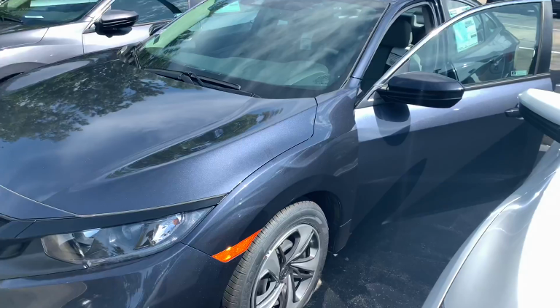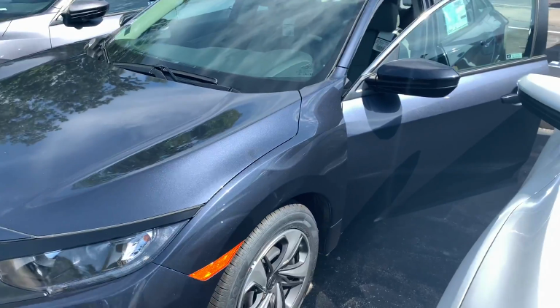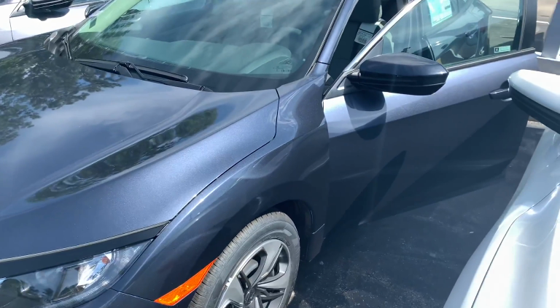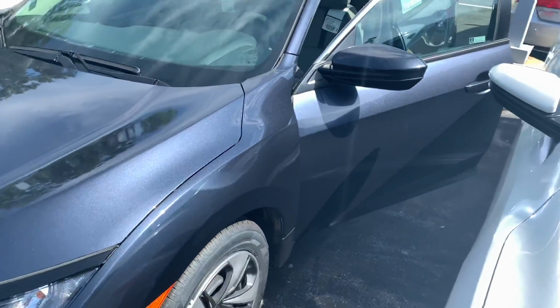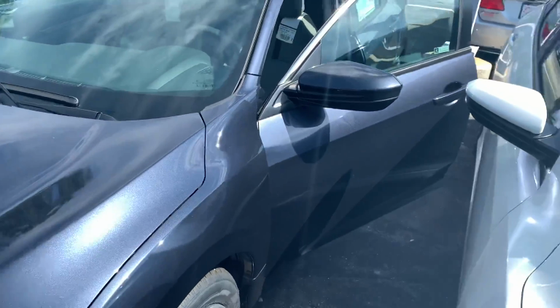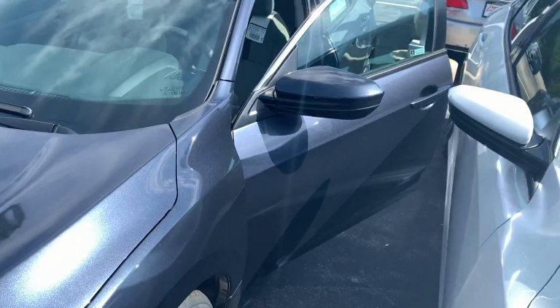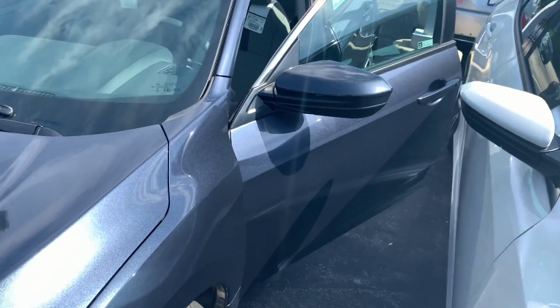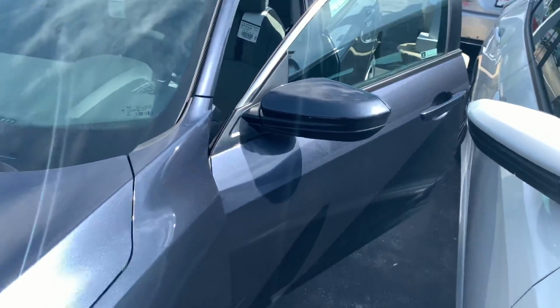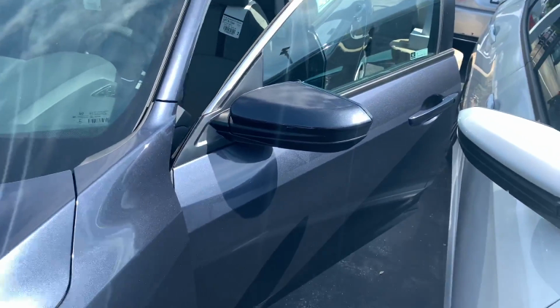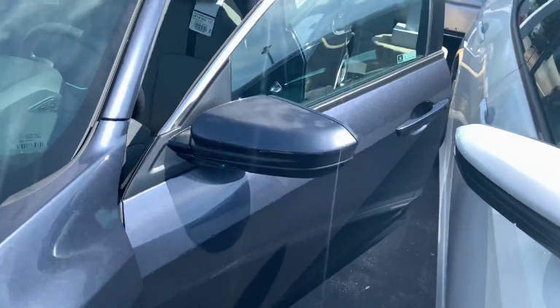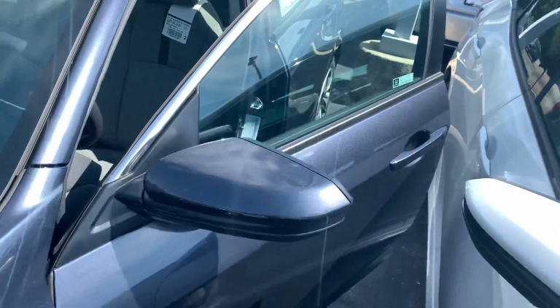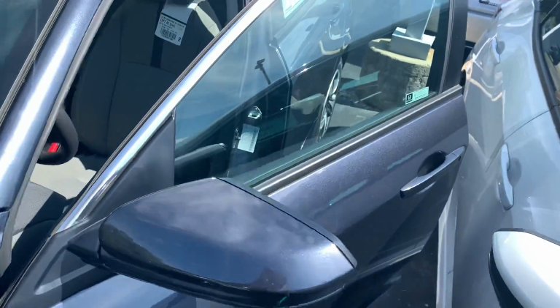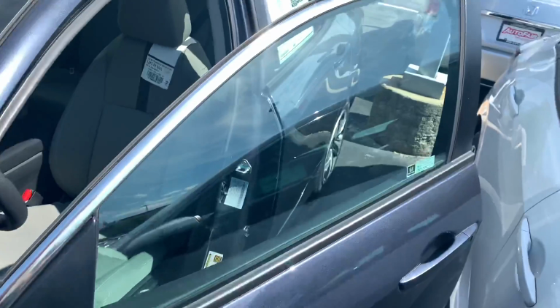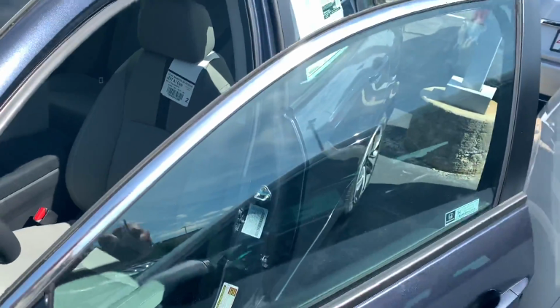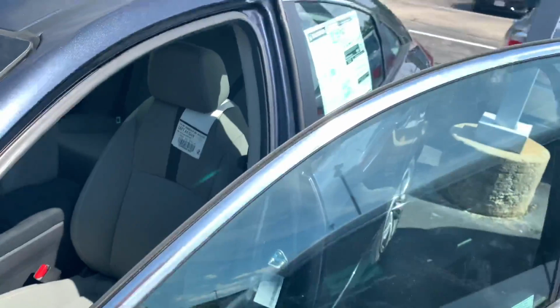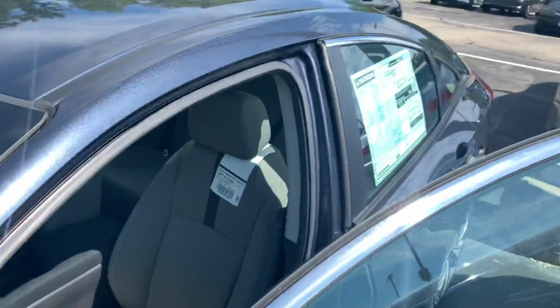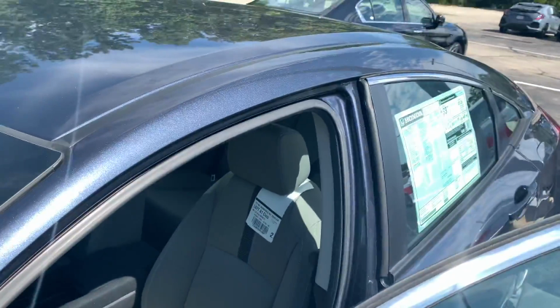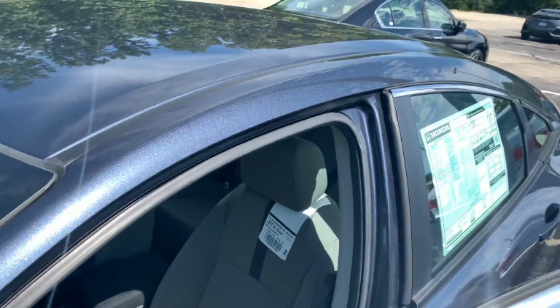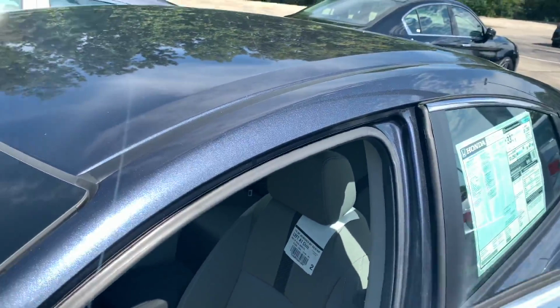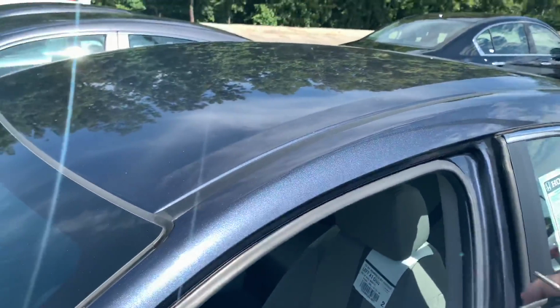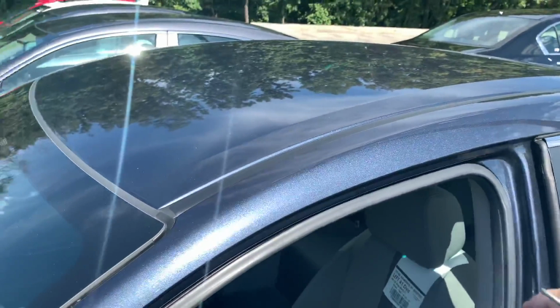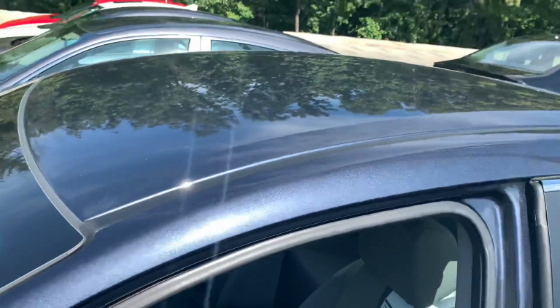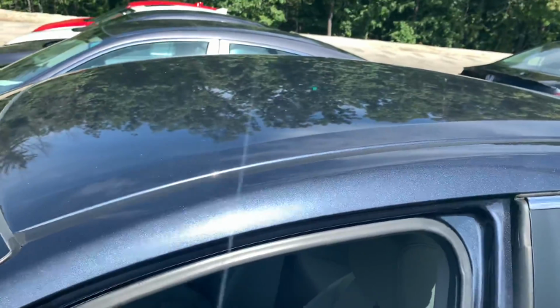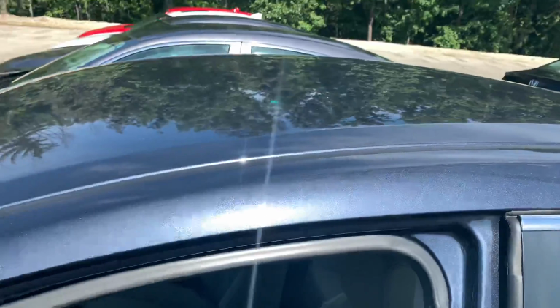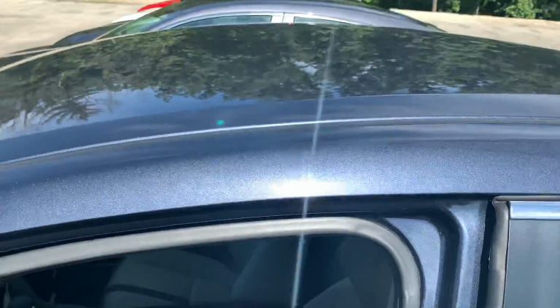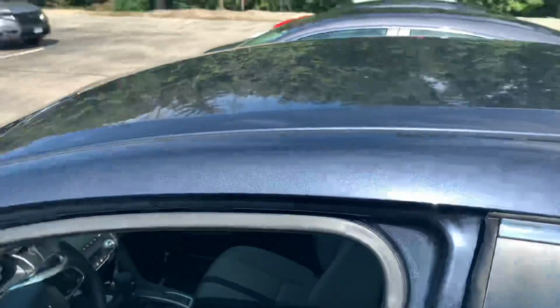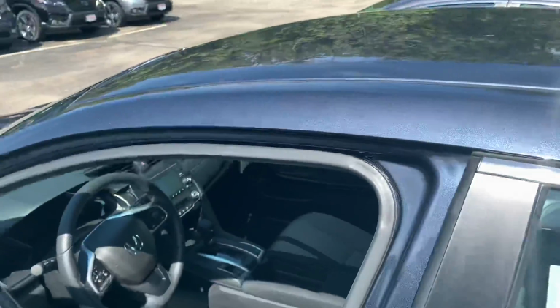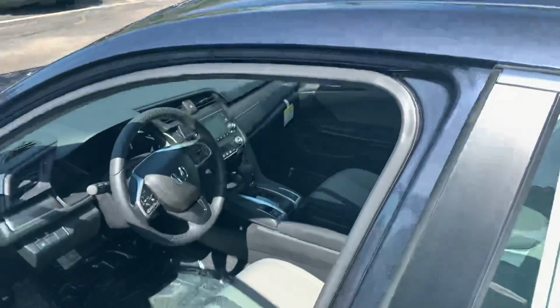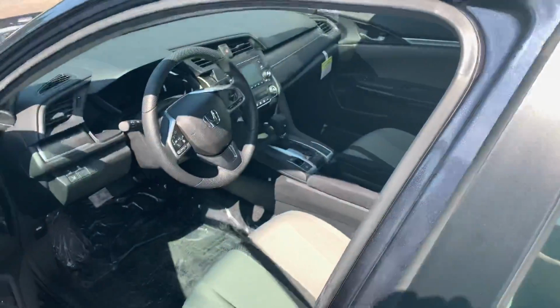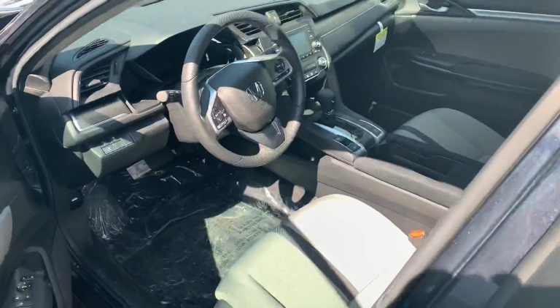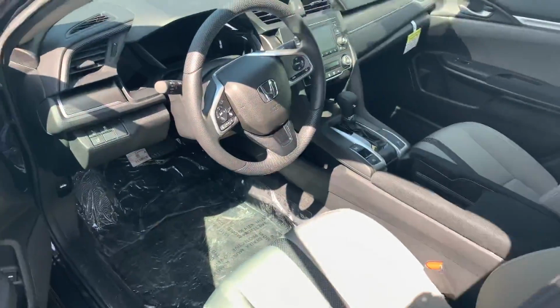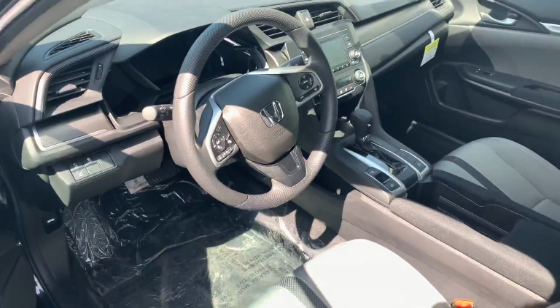If you do have any additional questions on the Civic or any of the leasing or financing options available on this vehicle, I can be reached directly at 603-315-6221. And Hannah, I hope to see you soon.